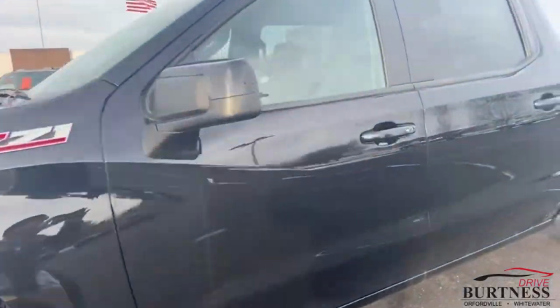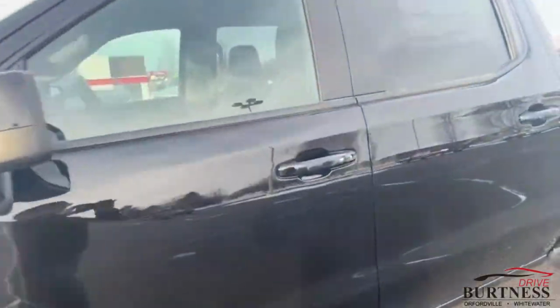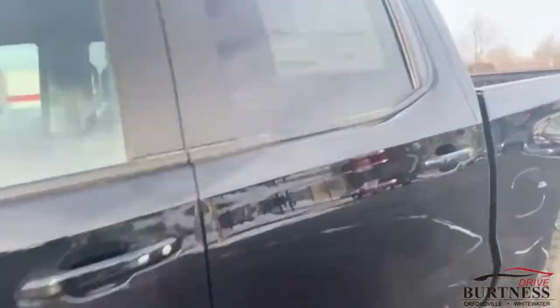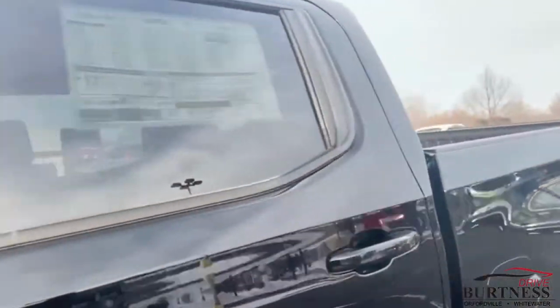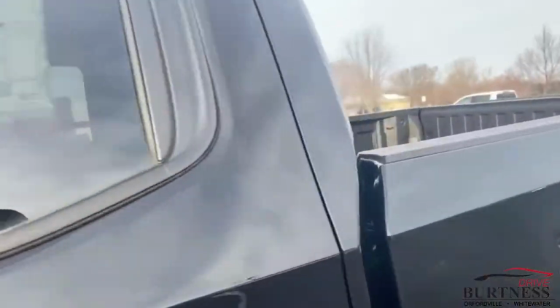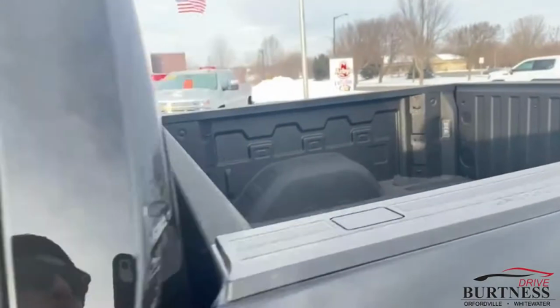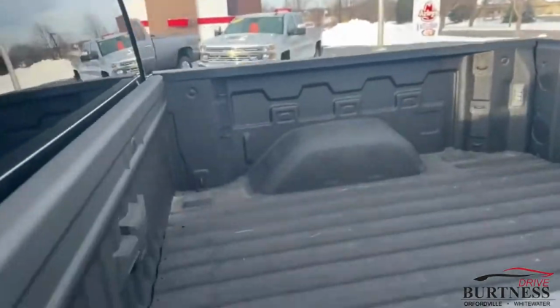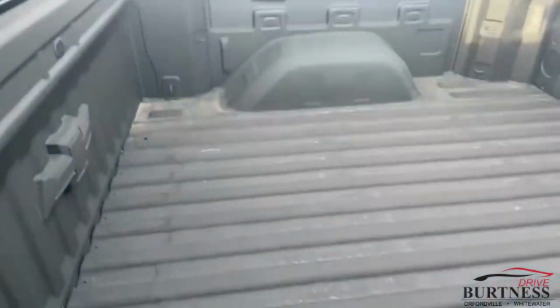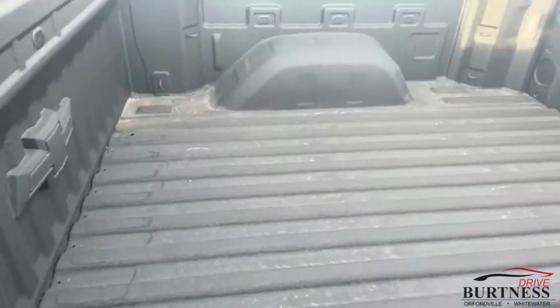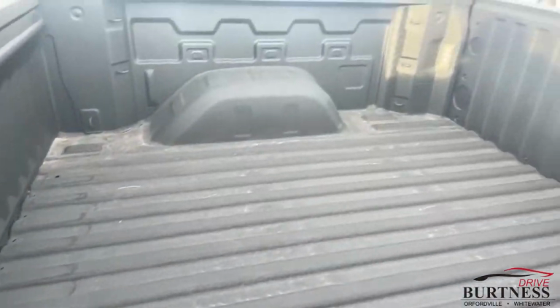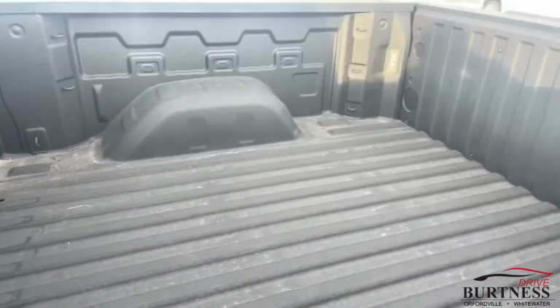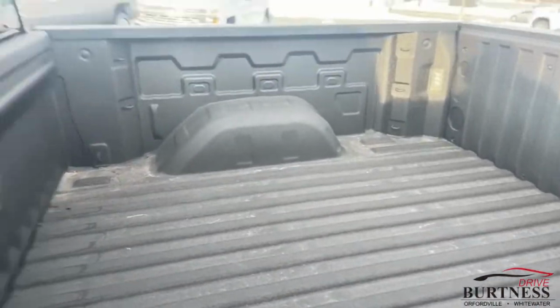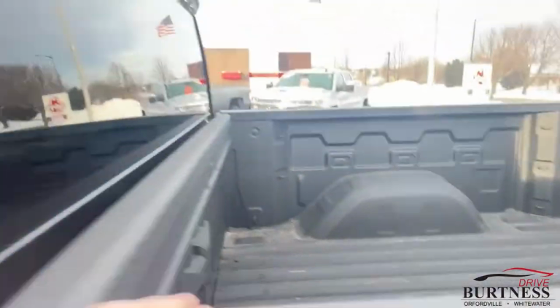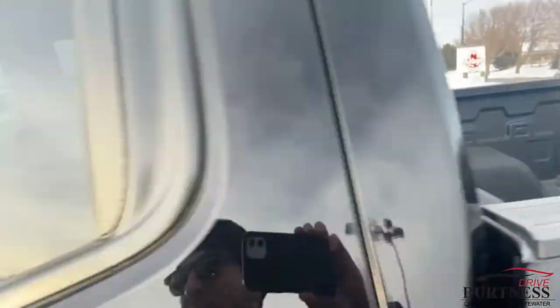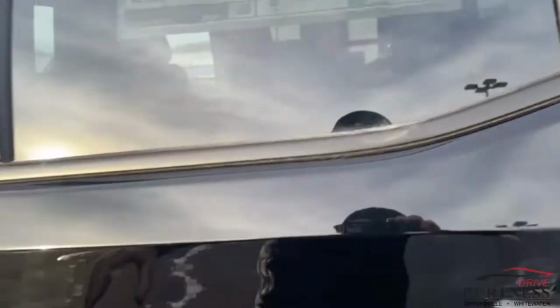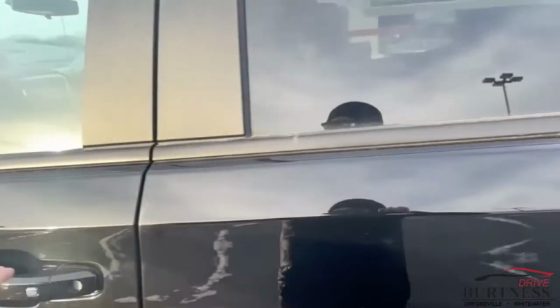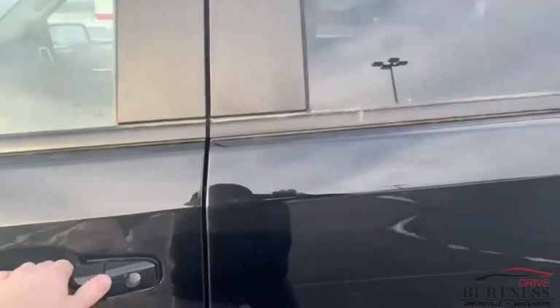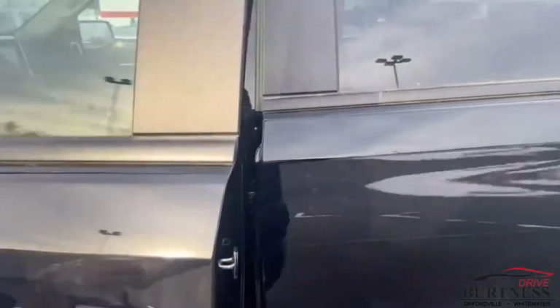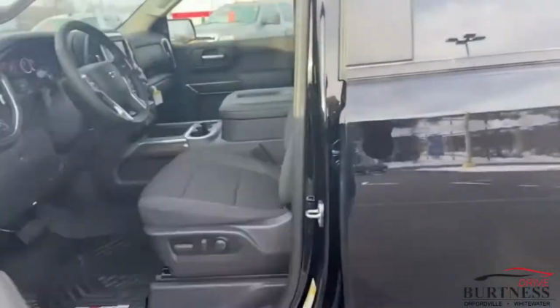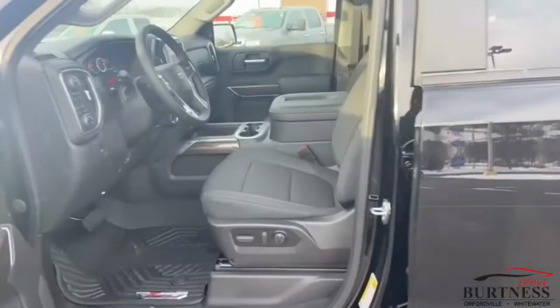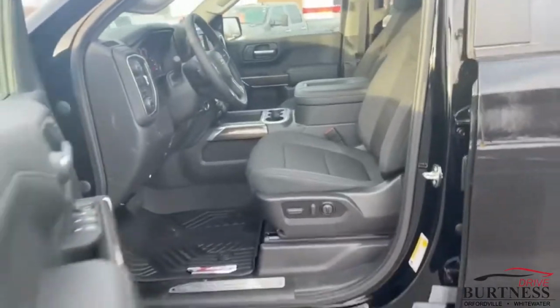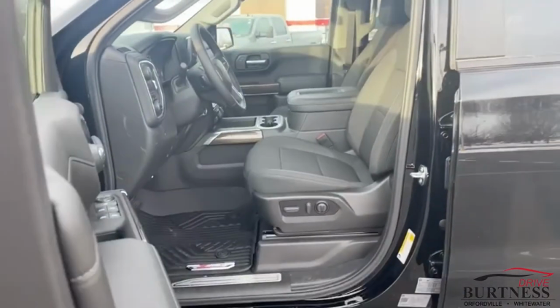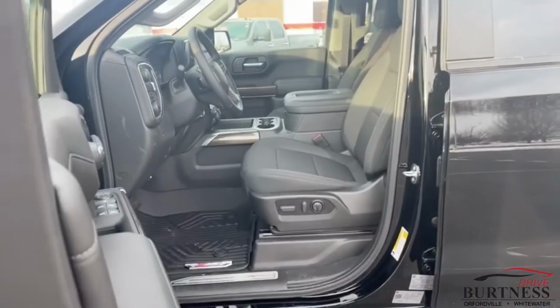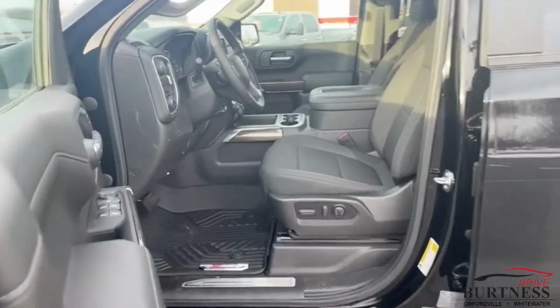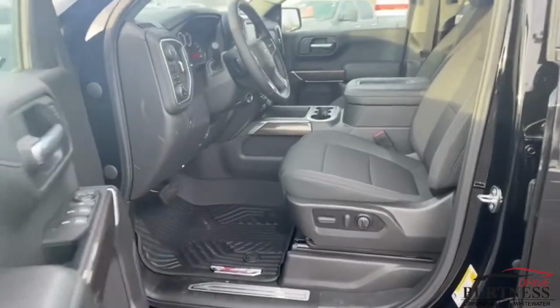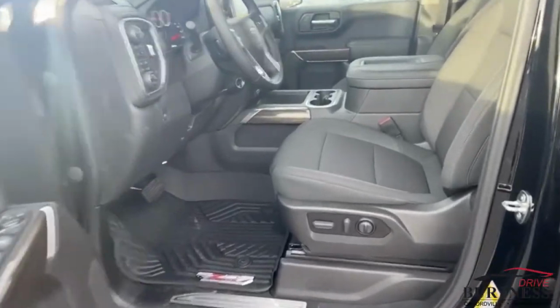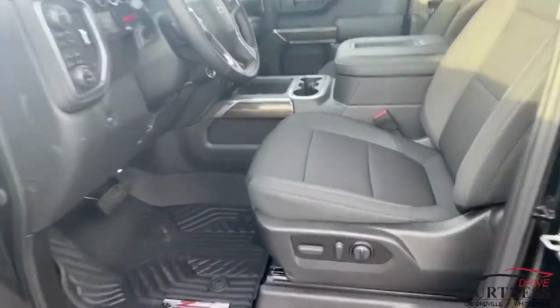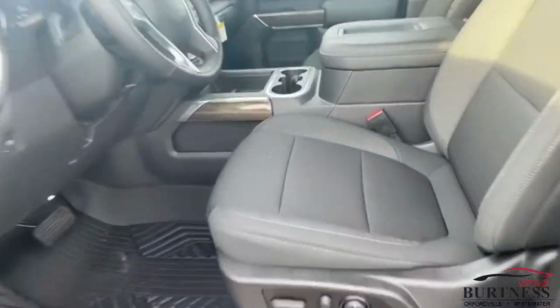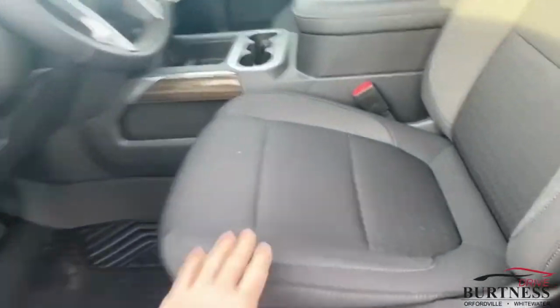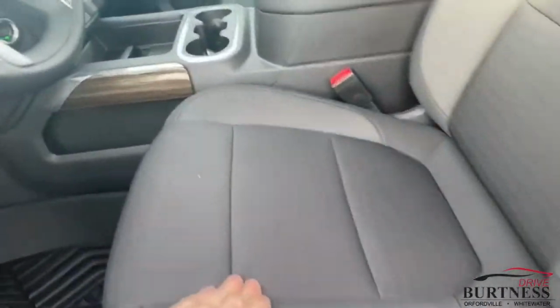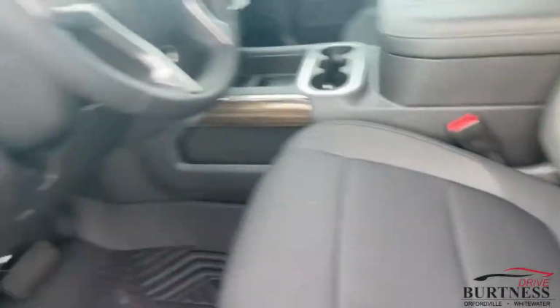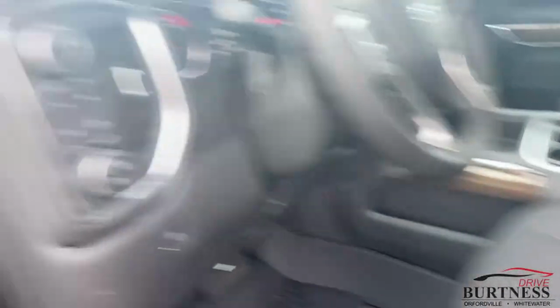Check this out — nice spray-in bed liner, prepped at the factory, keyless entry. And look at that: all-weather floor mats, power driver's seat.